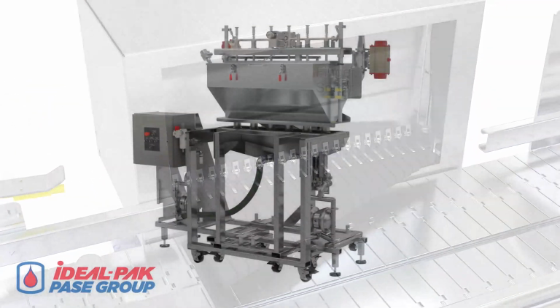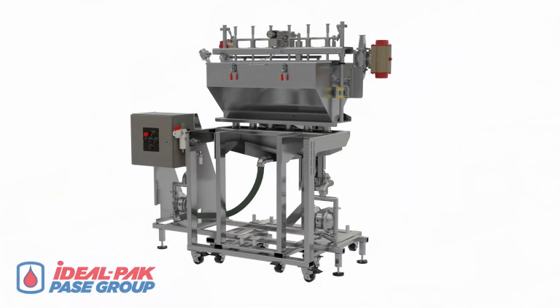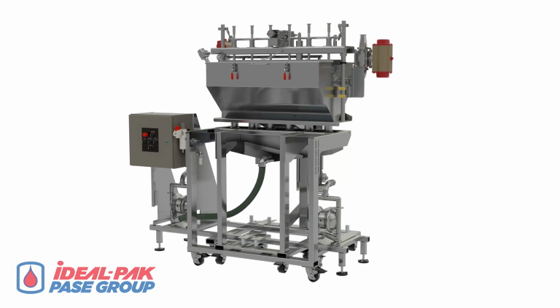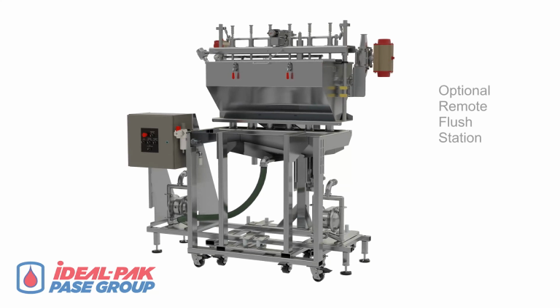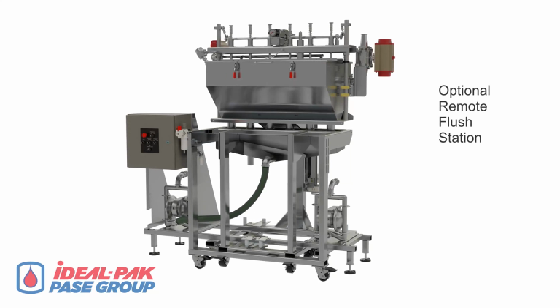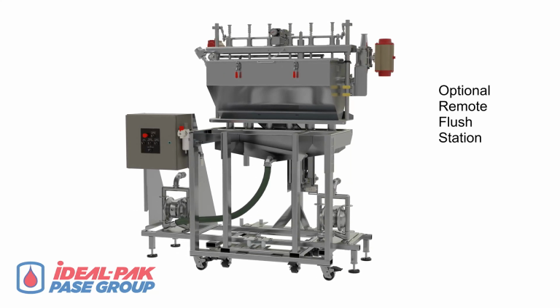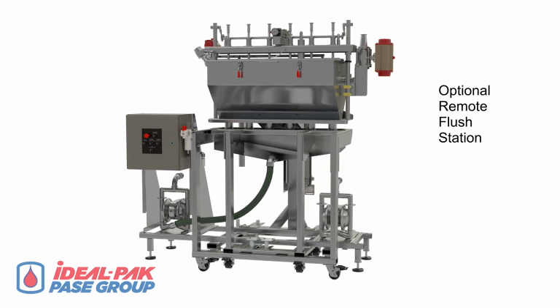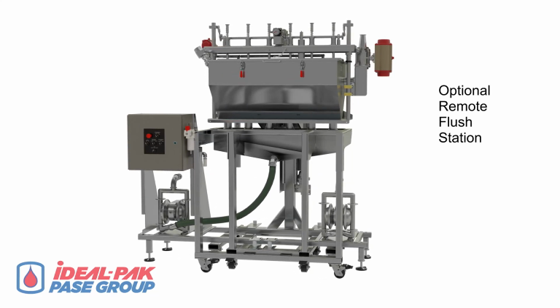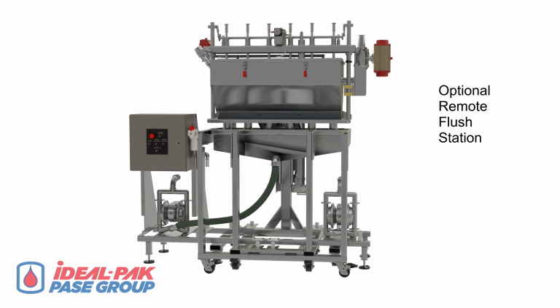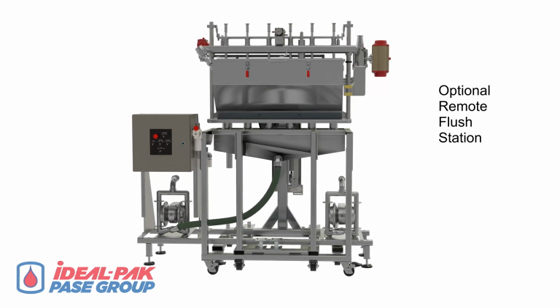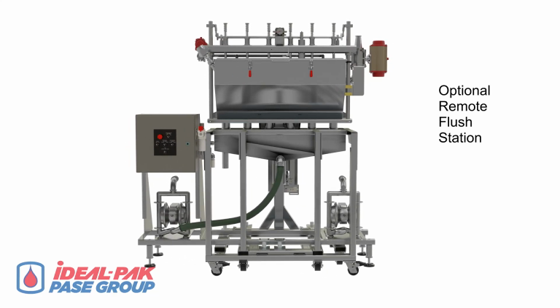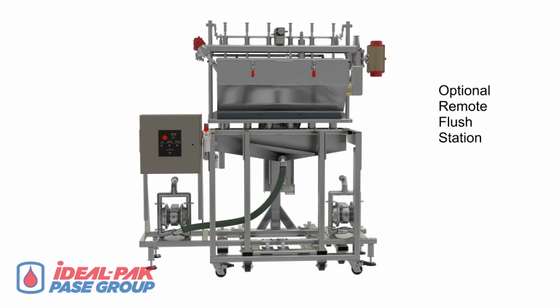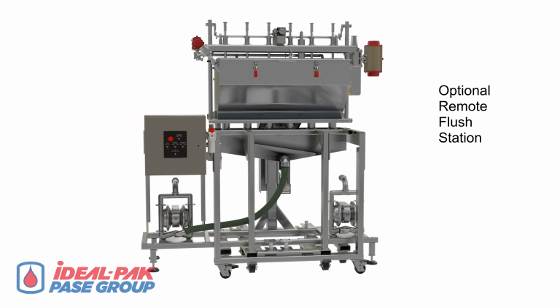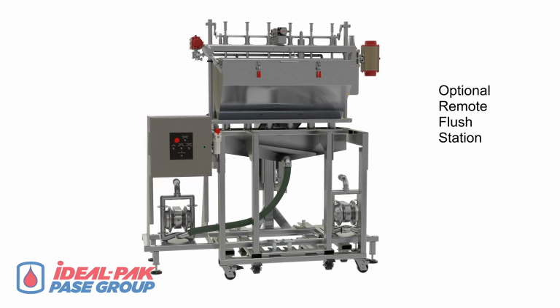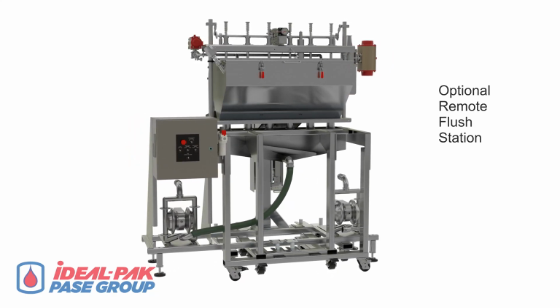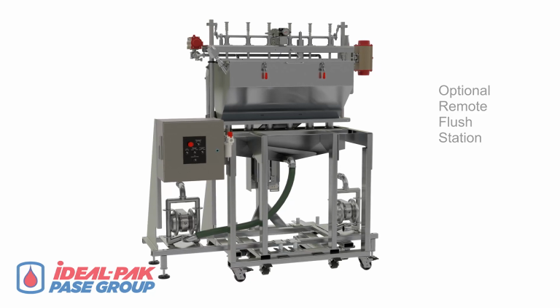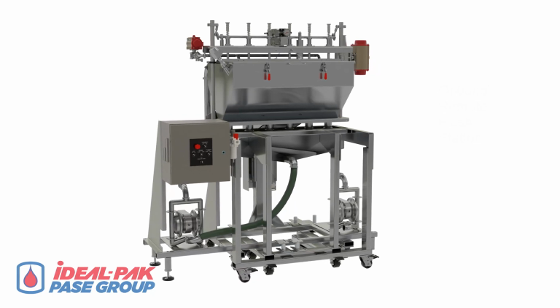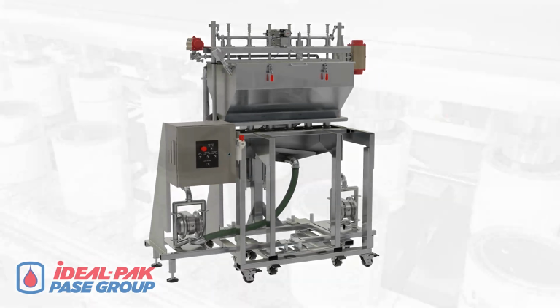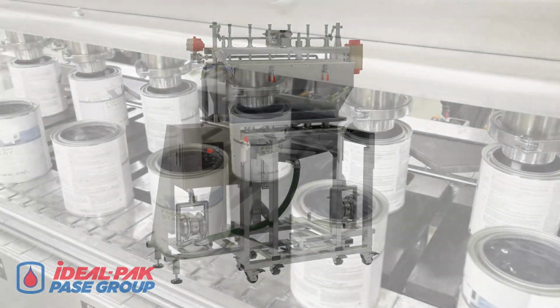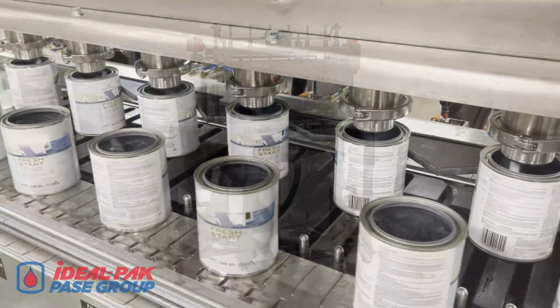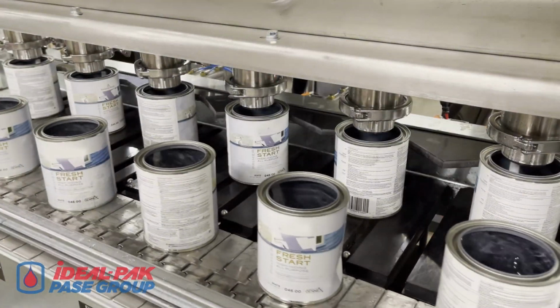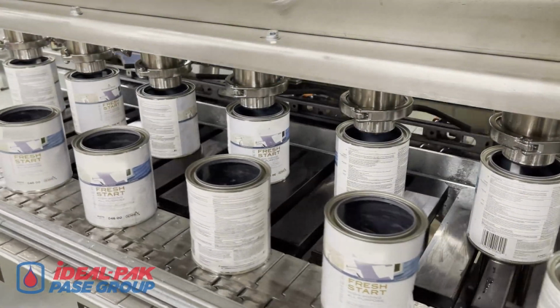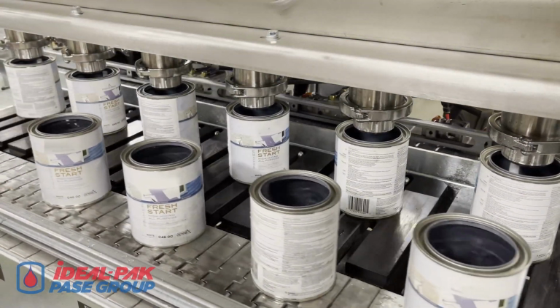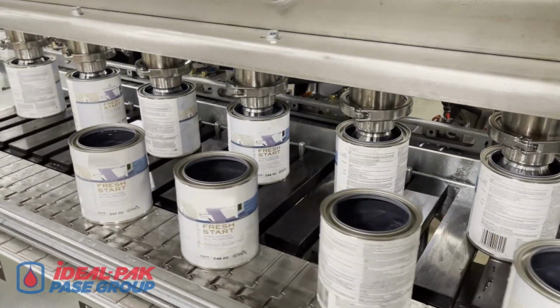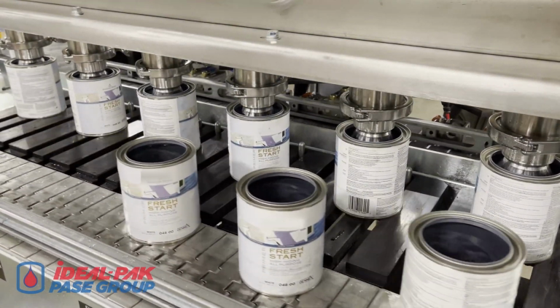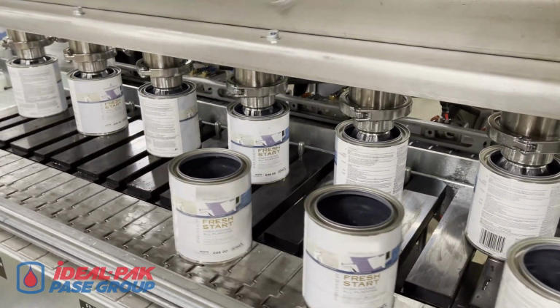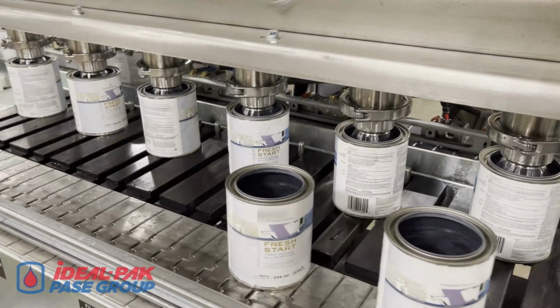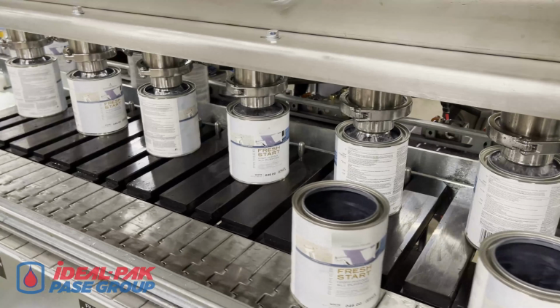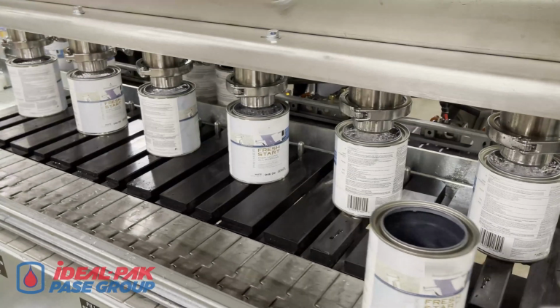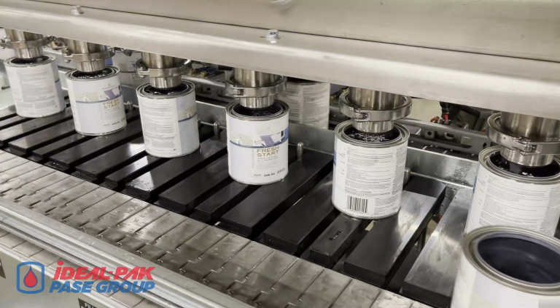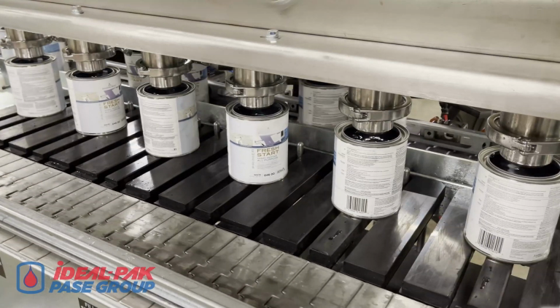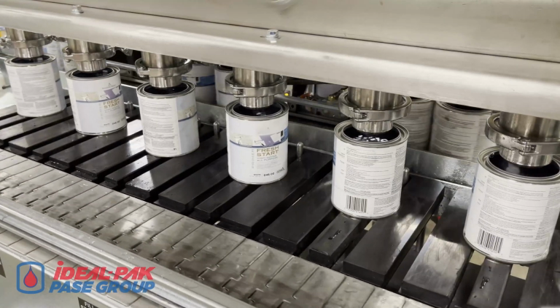The DFS fill cart at the optional remote cleaning station features an integrated circulating pump. The DFS fill cart fills six quart containers simultaneously.